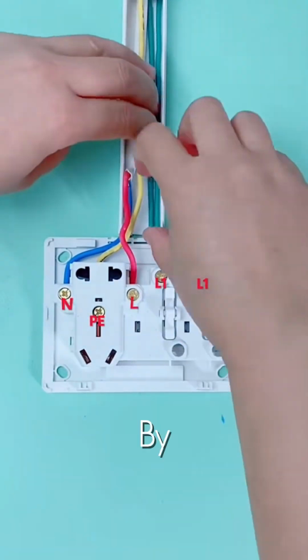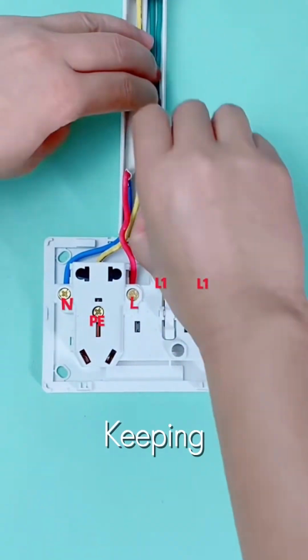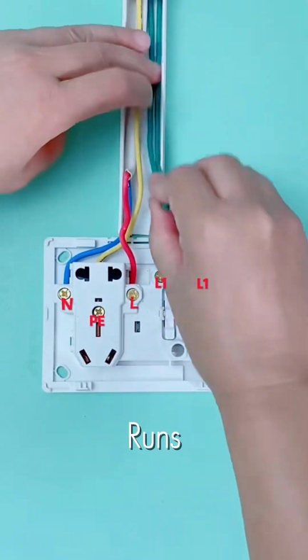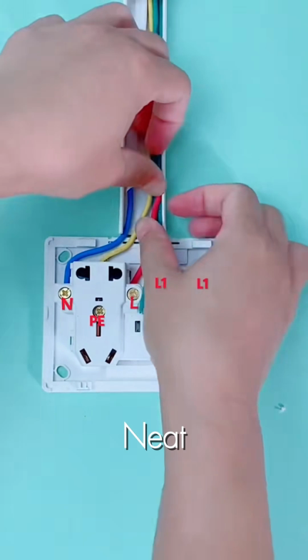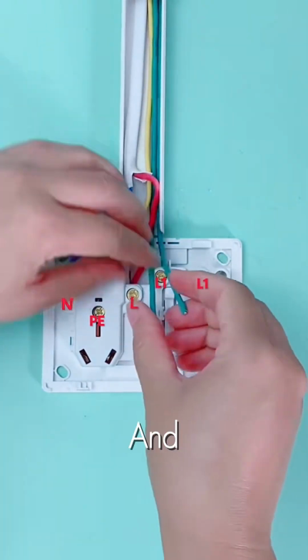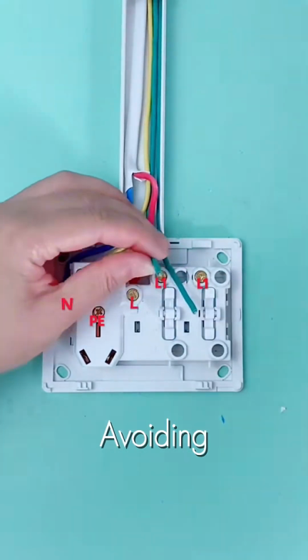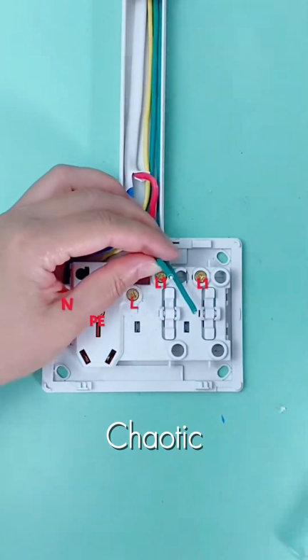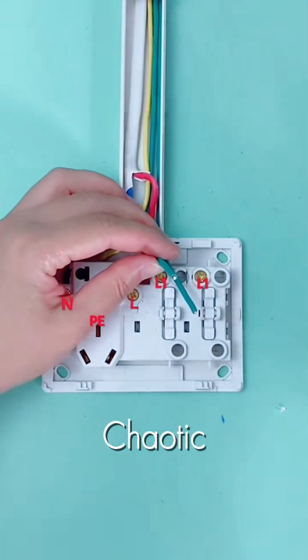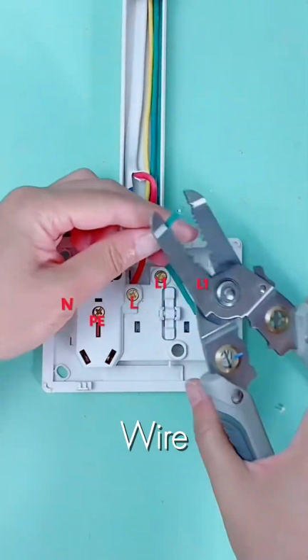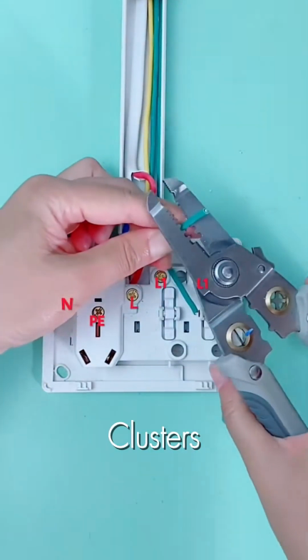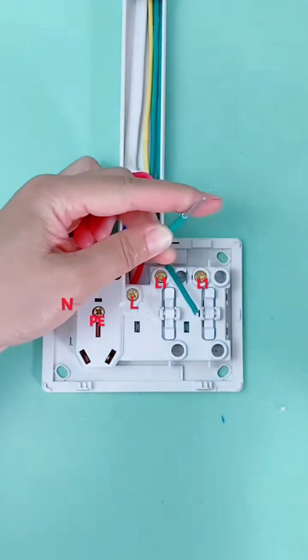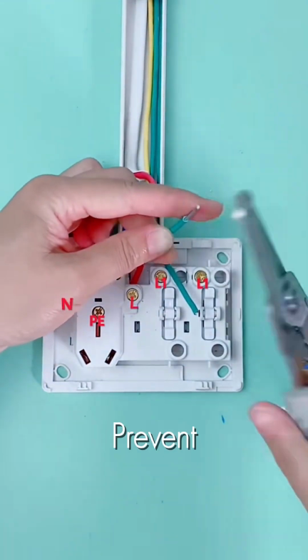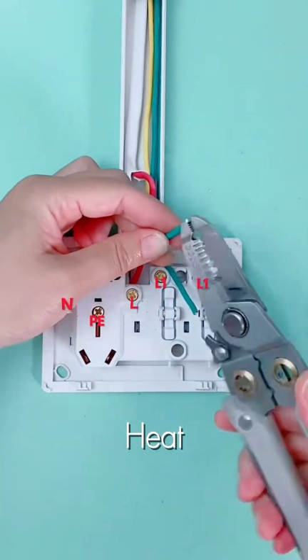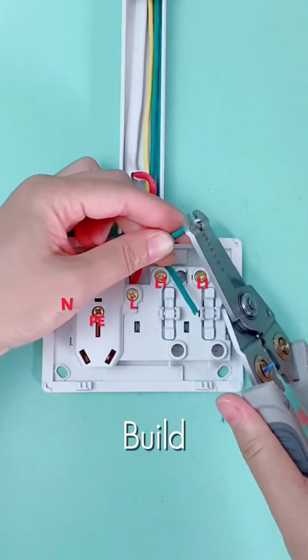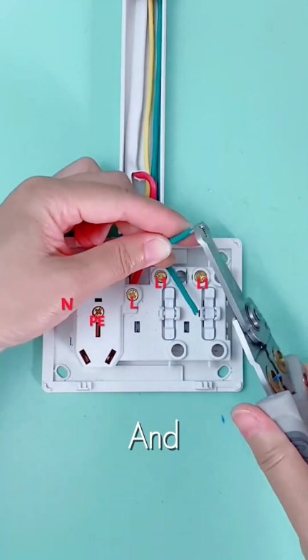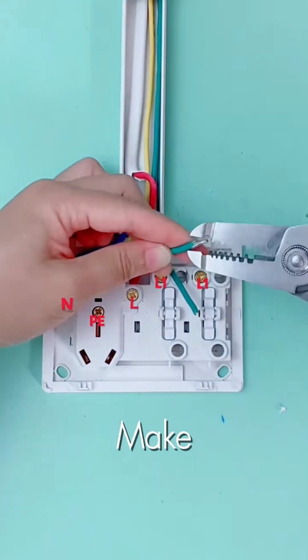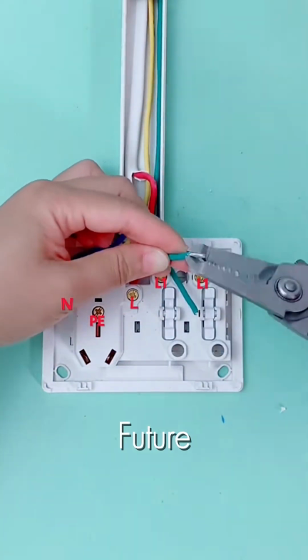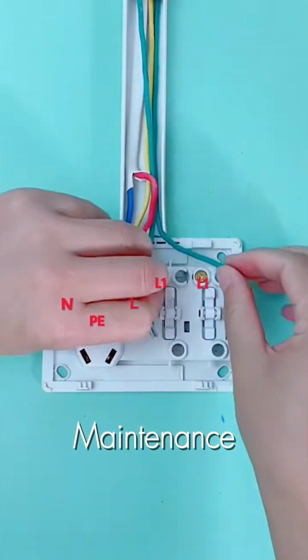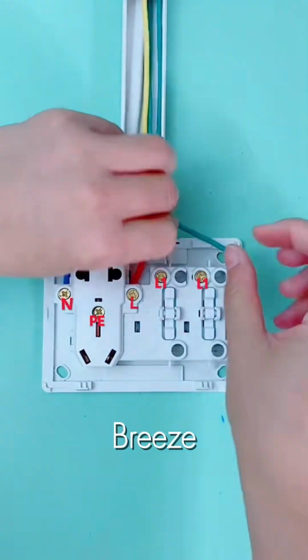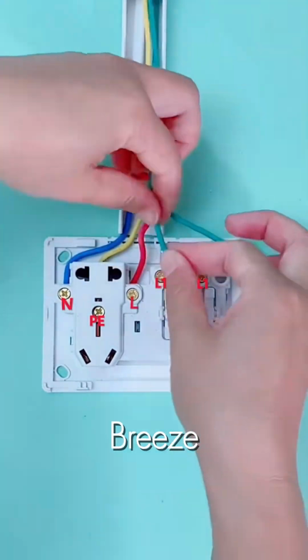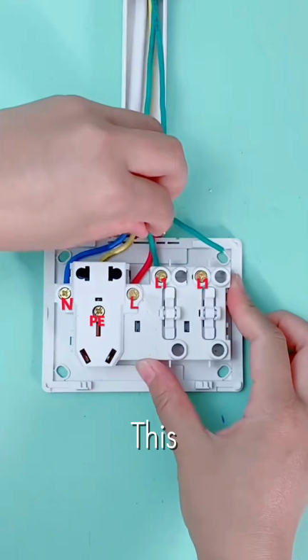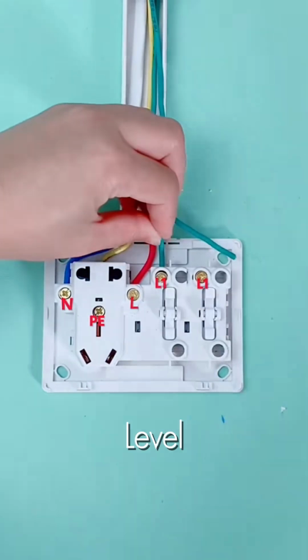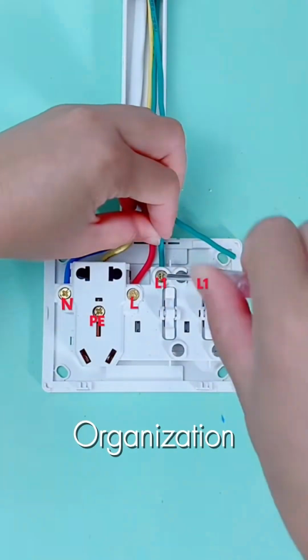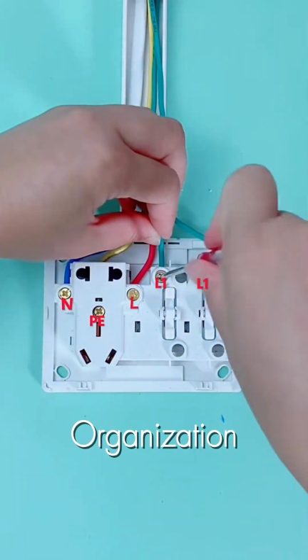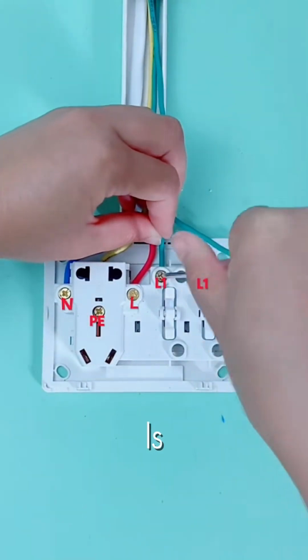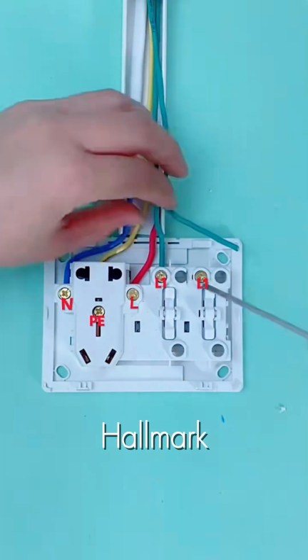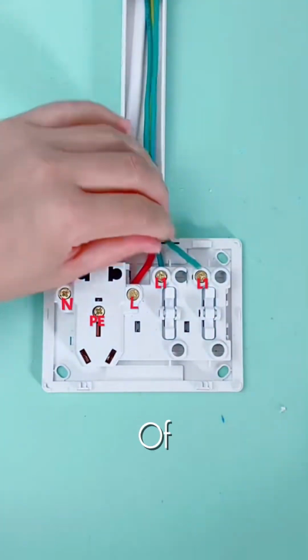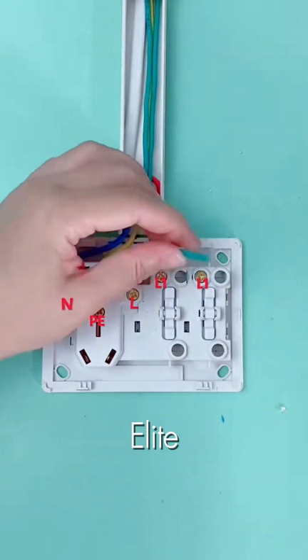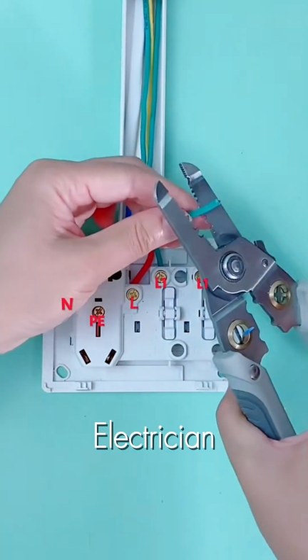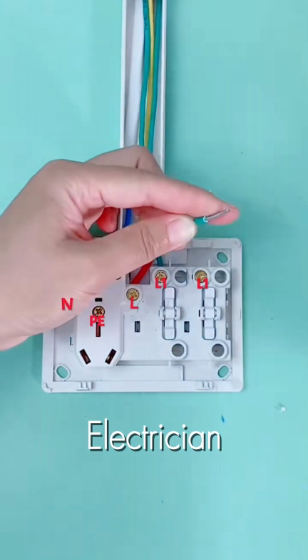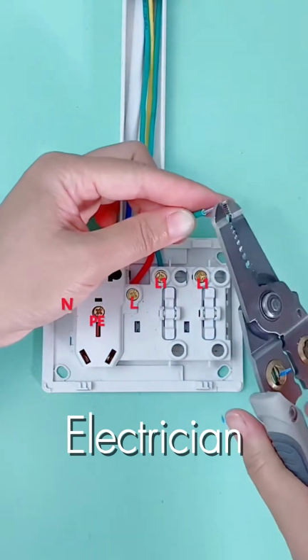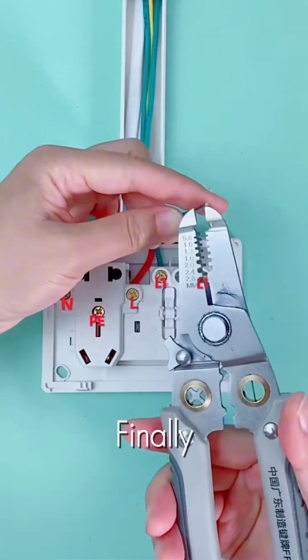By keeping the runs neat and avoiding chaotic wire clusters, we prevent heat buildup and make future maintenance a breeze. This level of organization is the hallmark of an elite electrician.